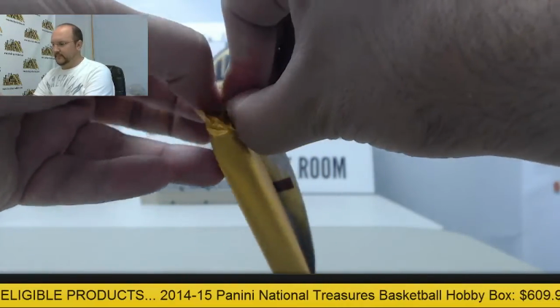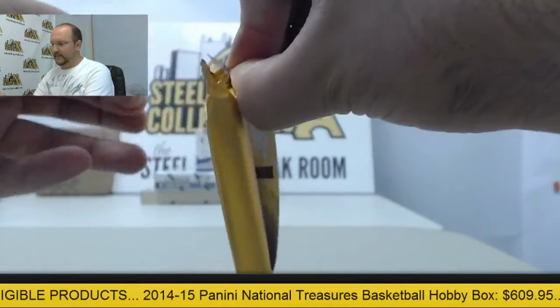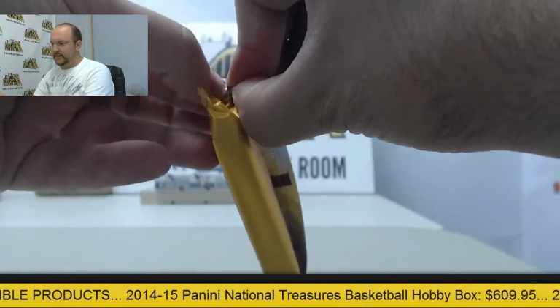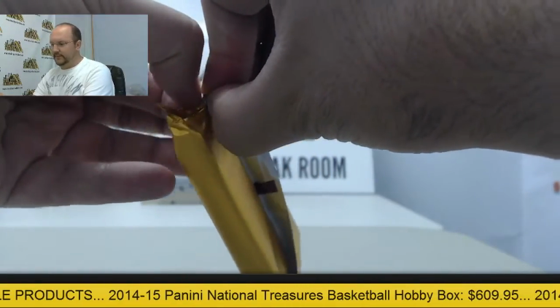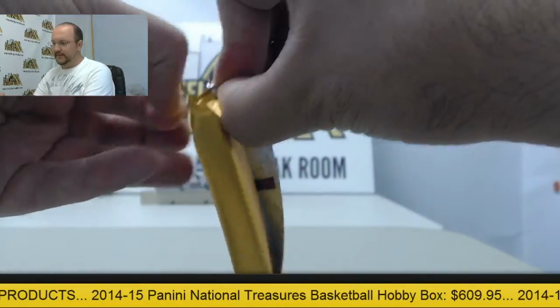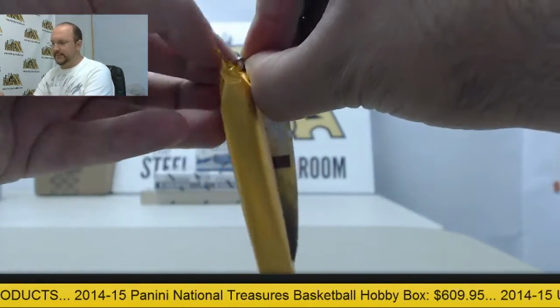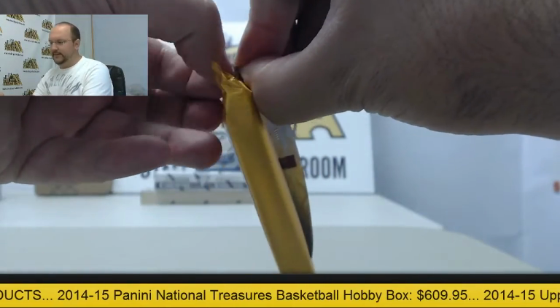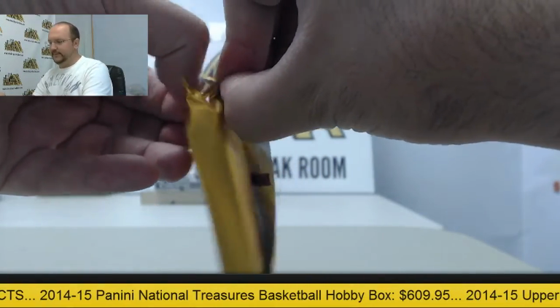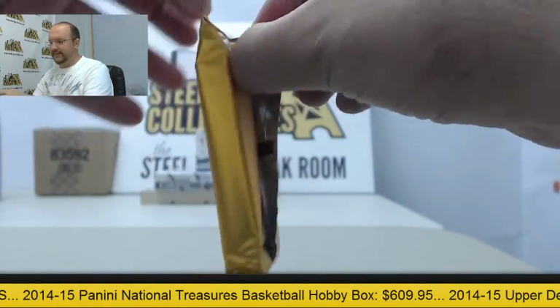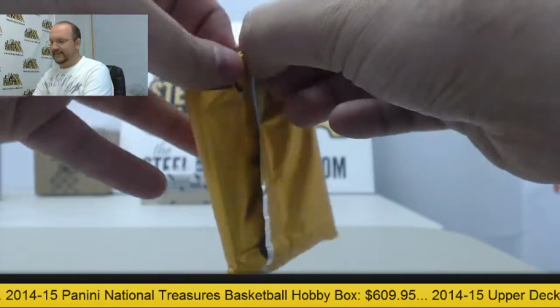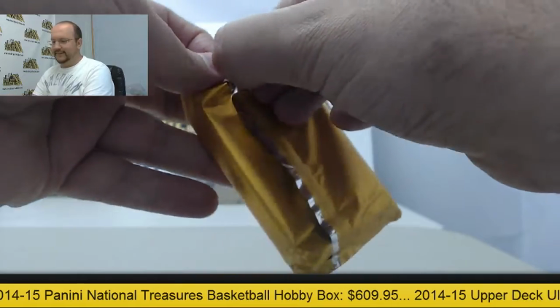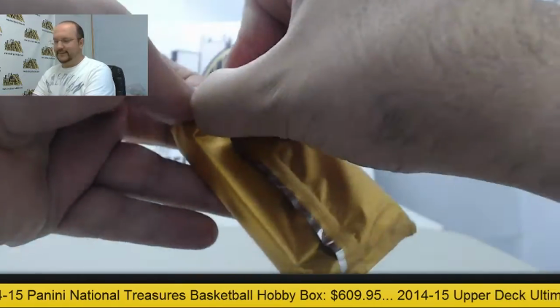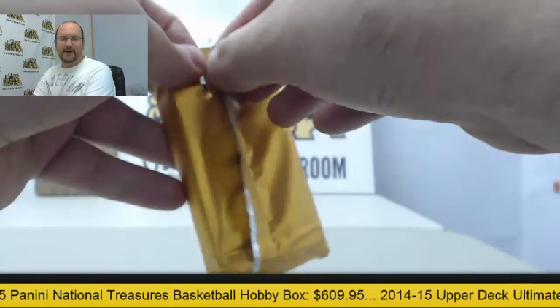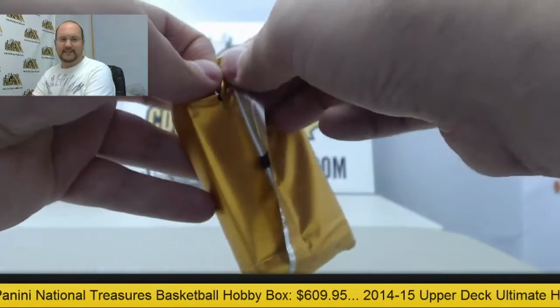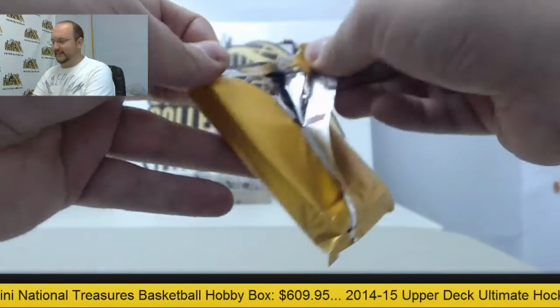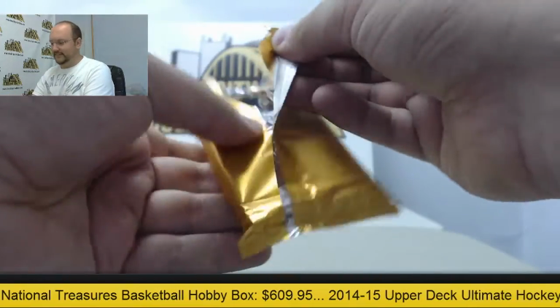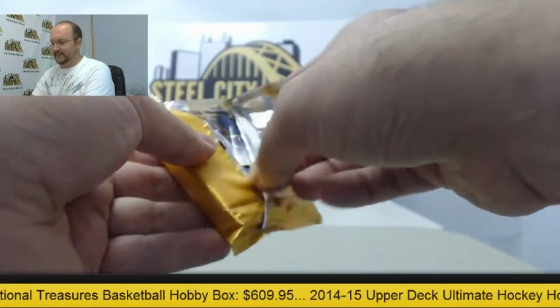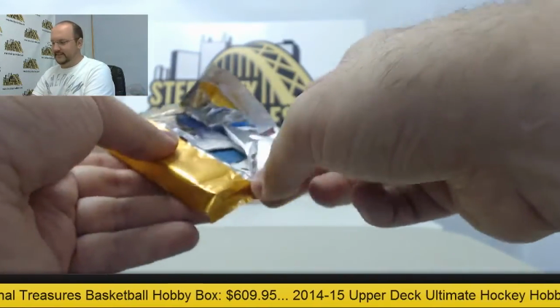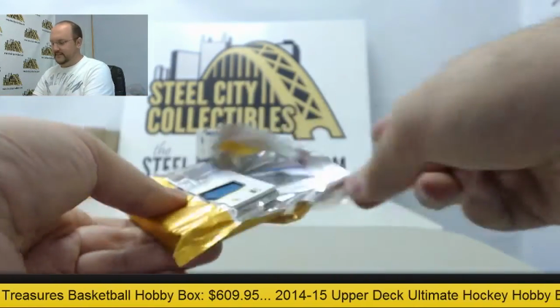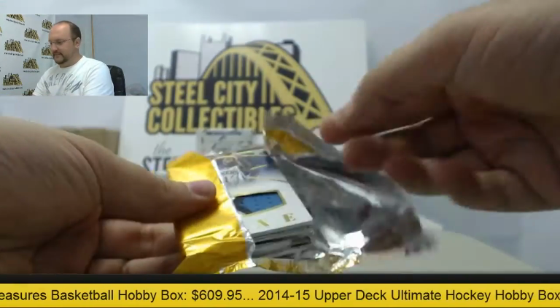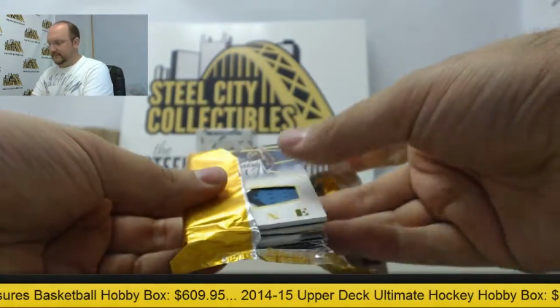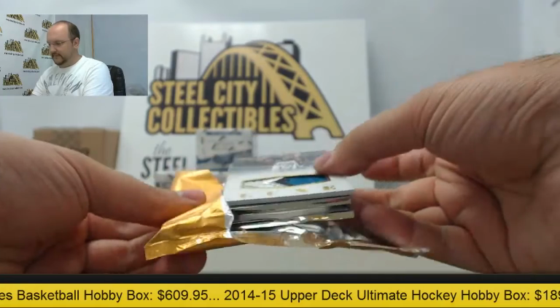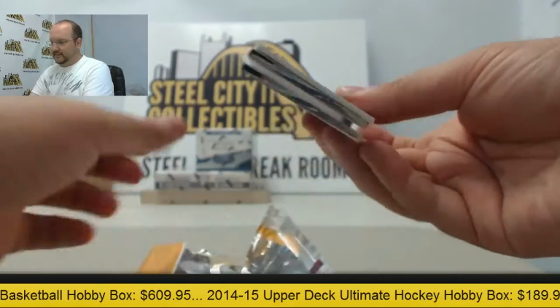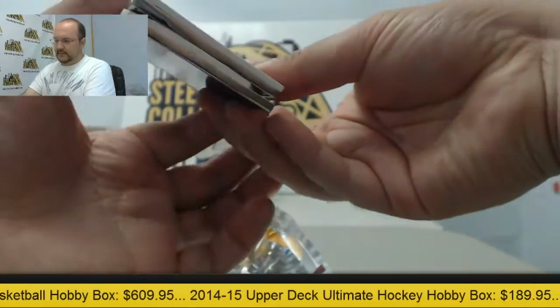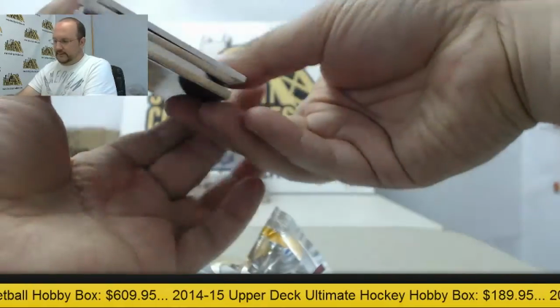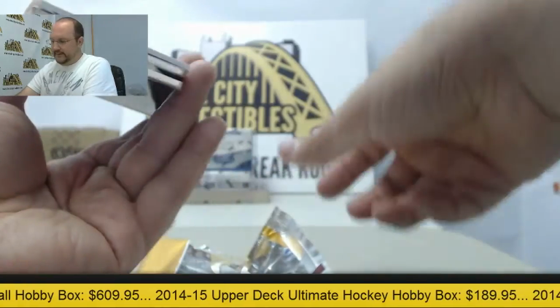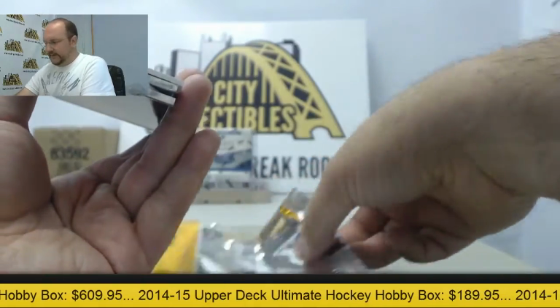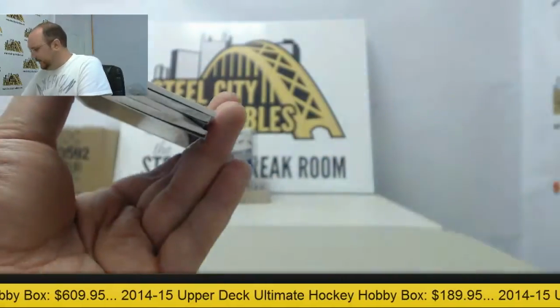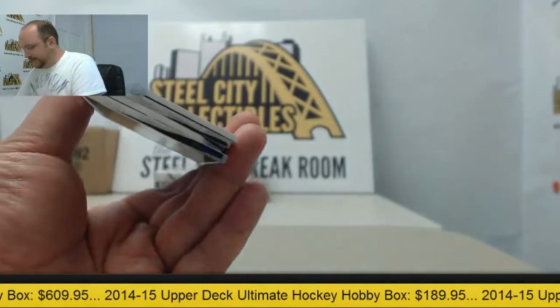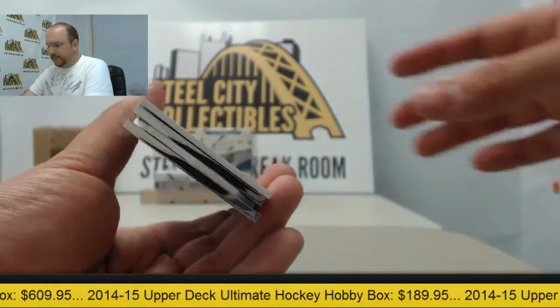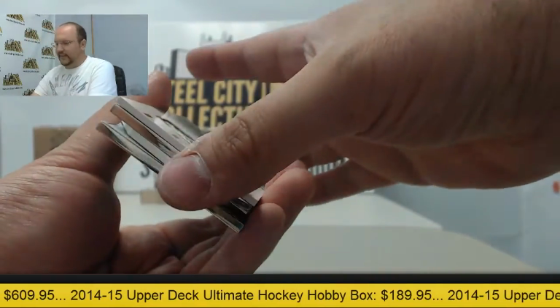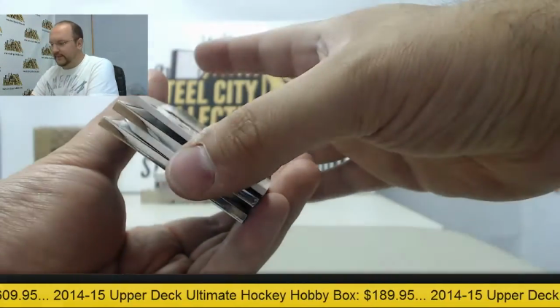Gotta give credit to Panini for some sweet box designs. Alright, we got some fancy ones coming up here.